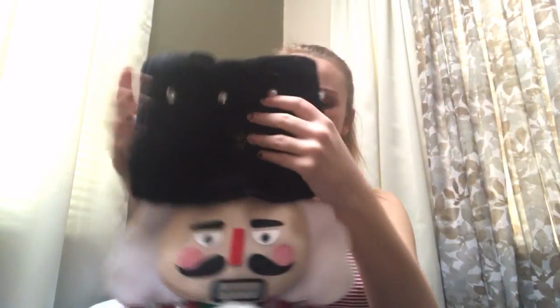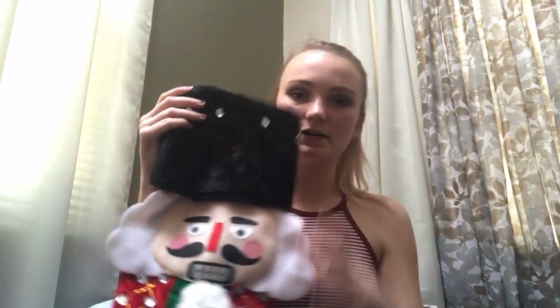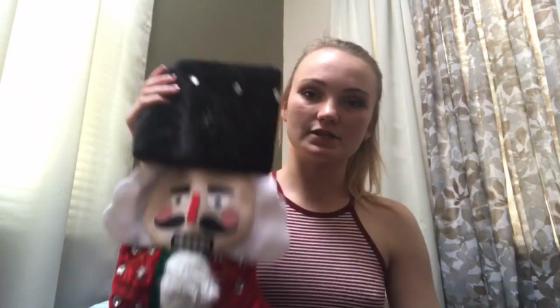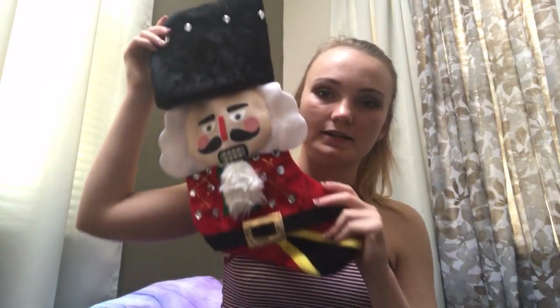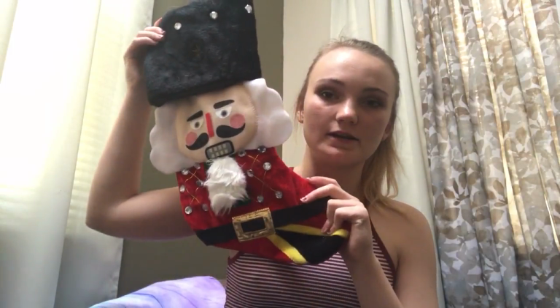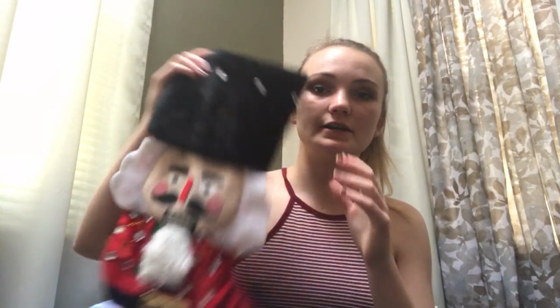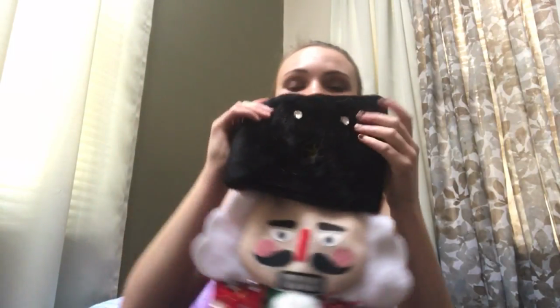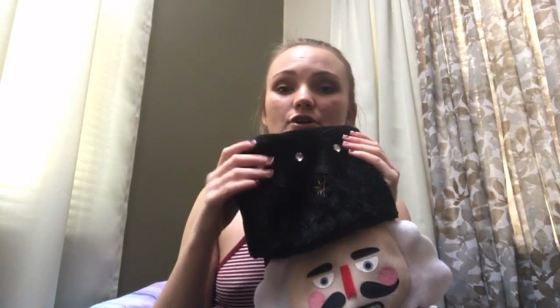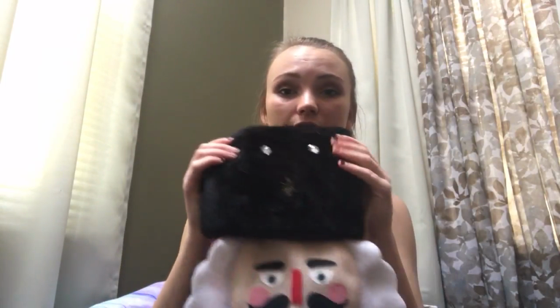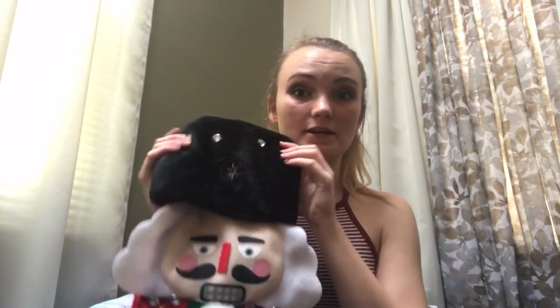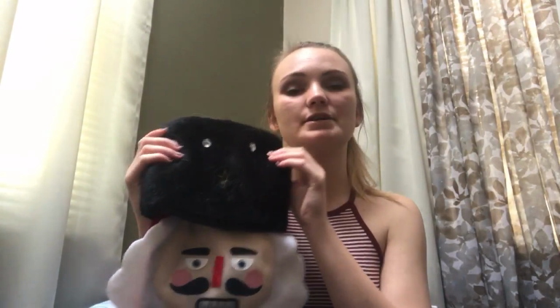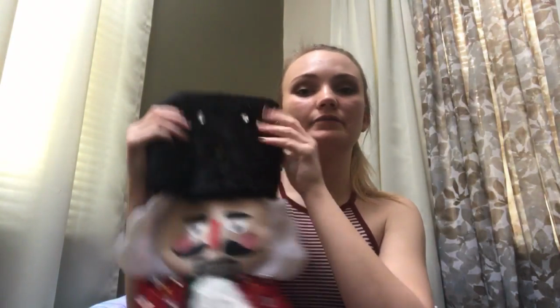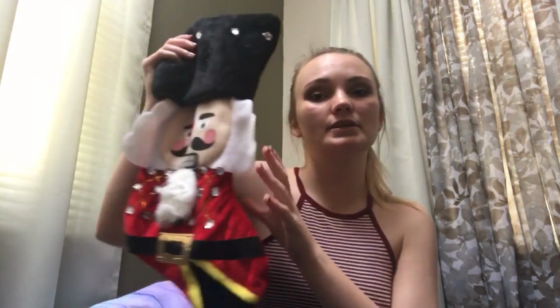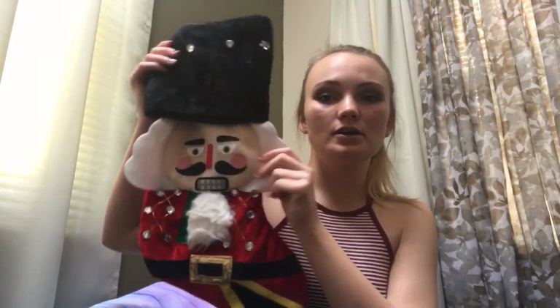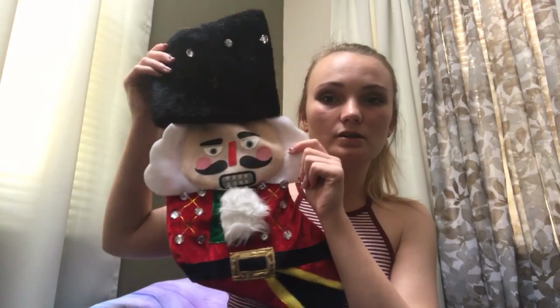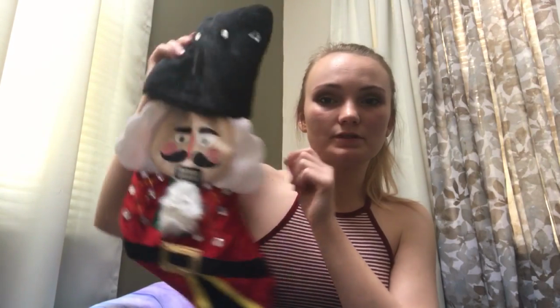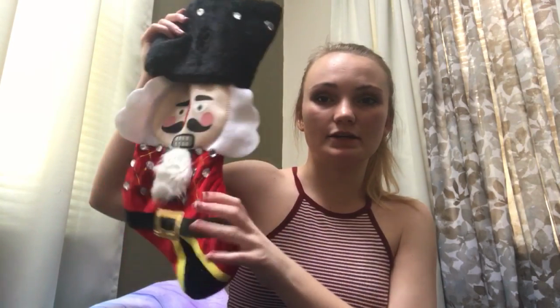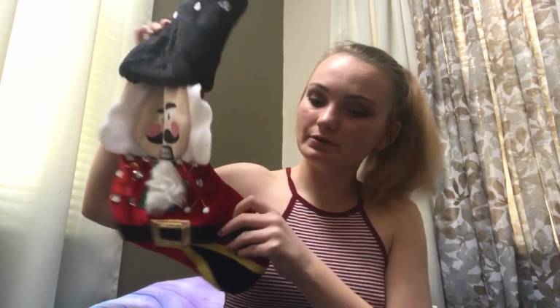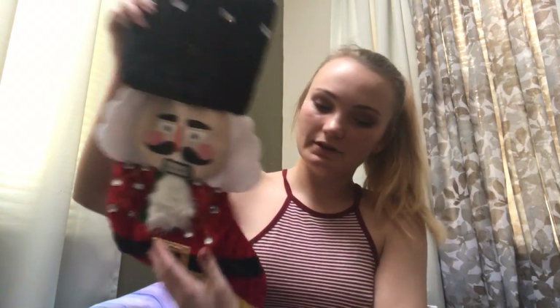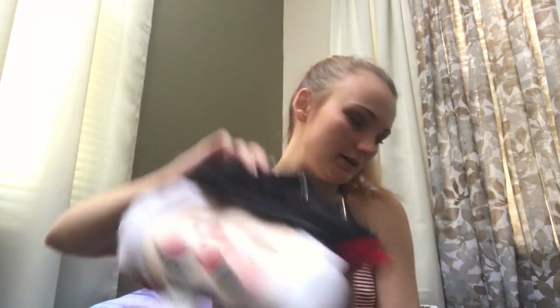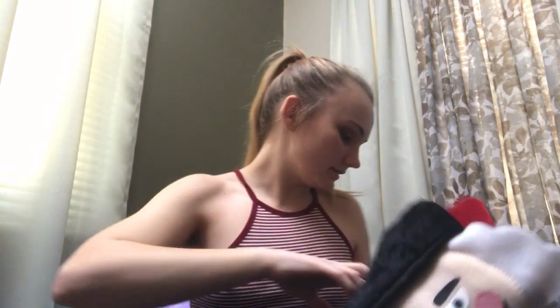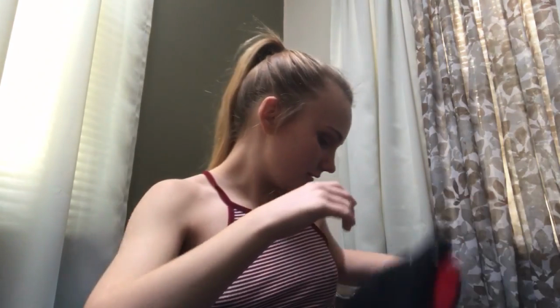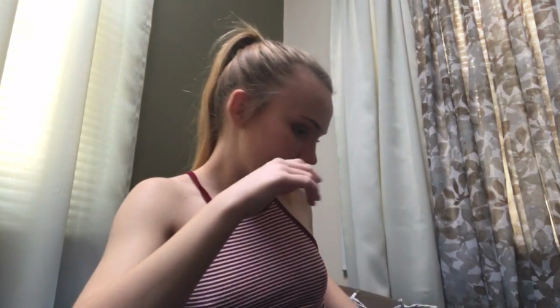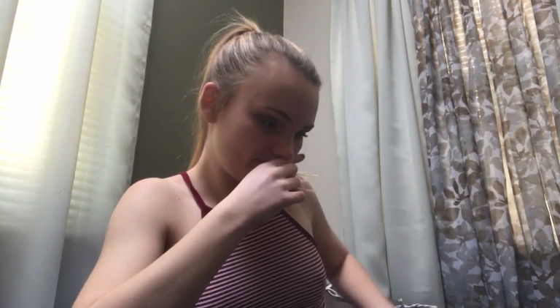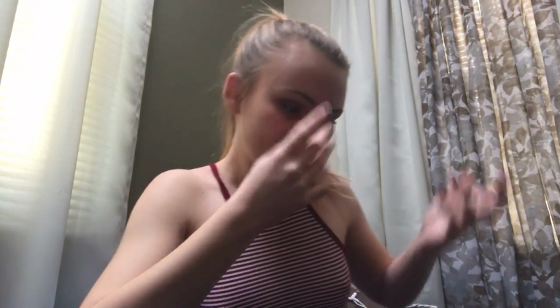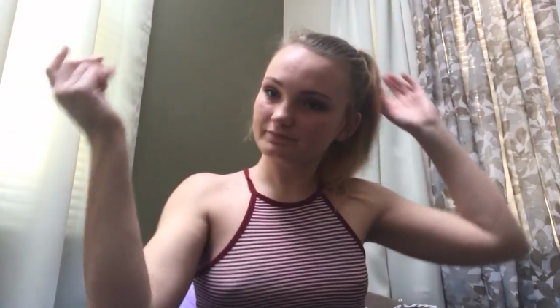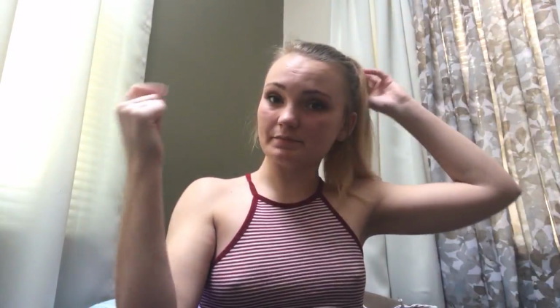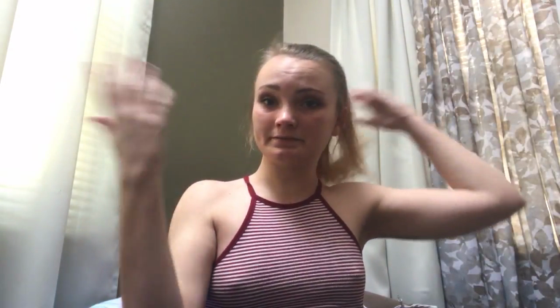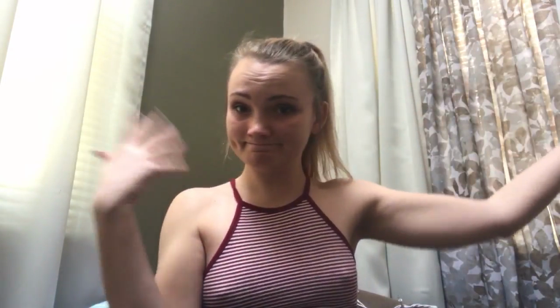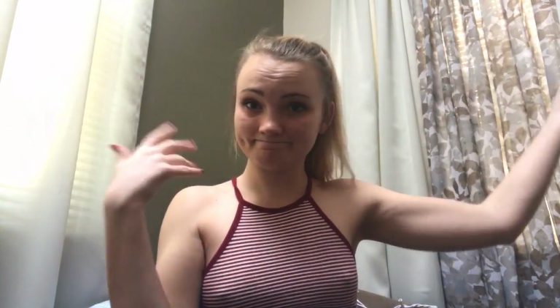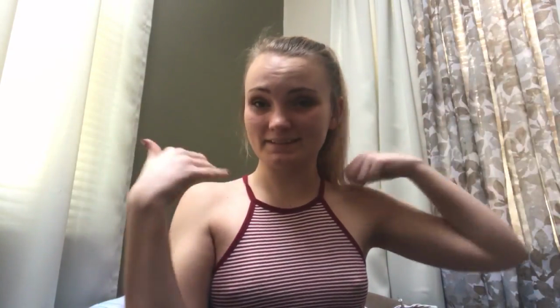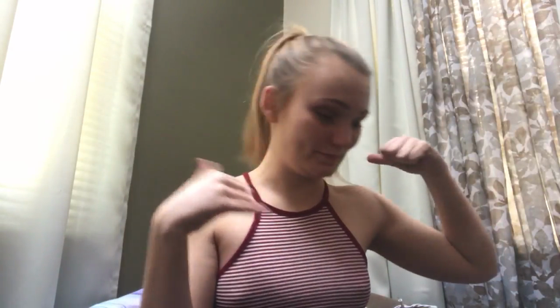For Christmas I also got this nutcracker stocking. I used to hardcore collect nutcrackers — I would get one every single year — so this is kind of cute.